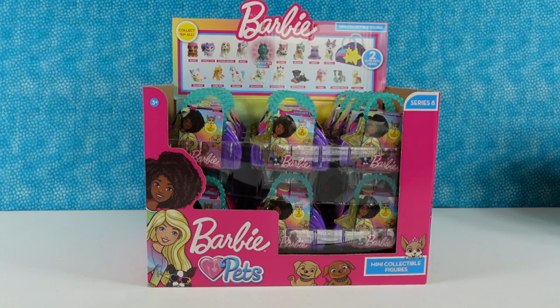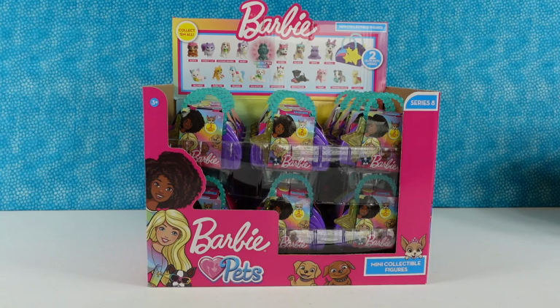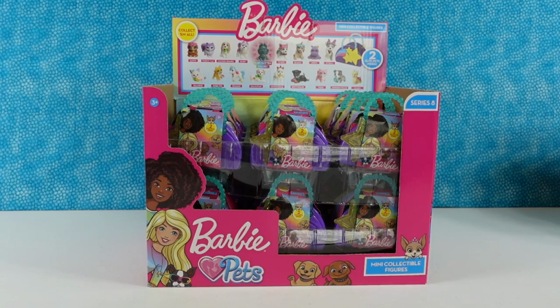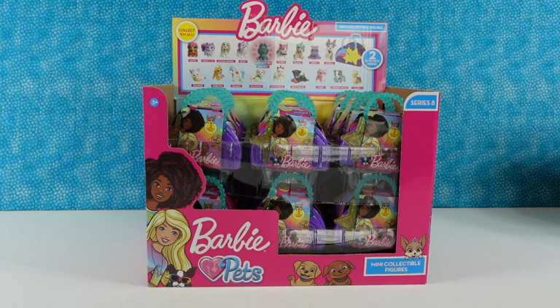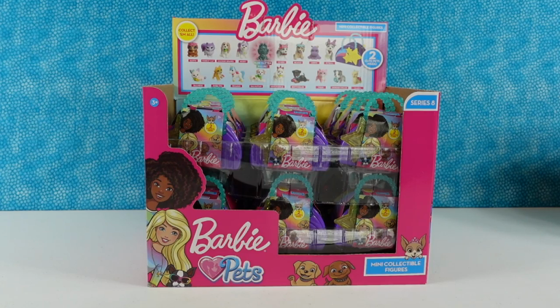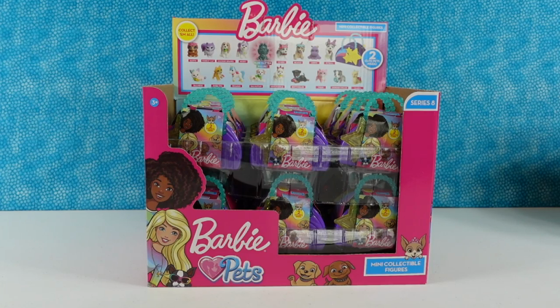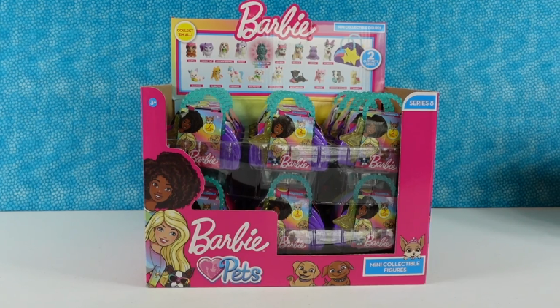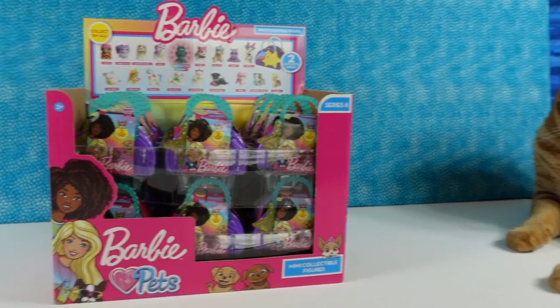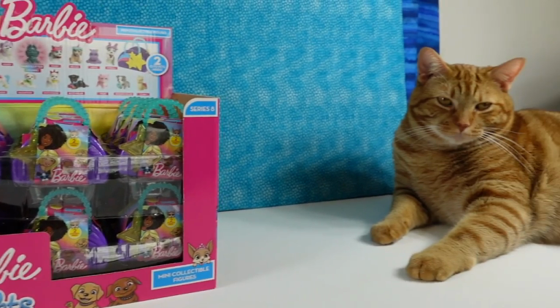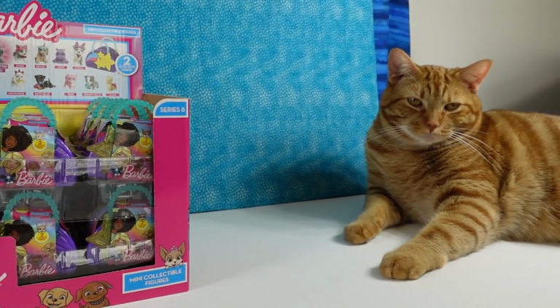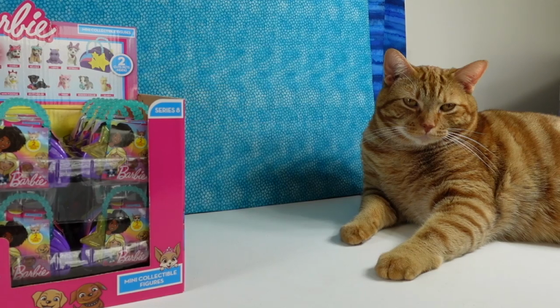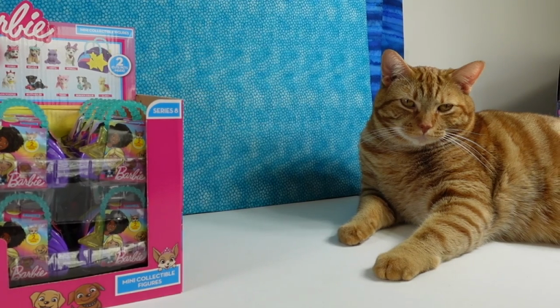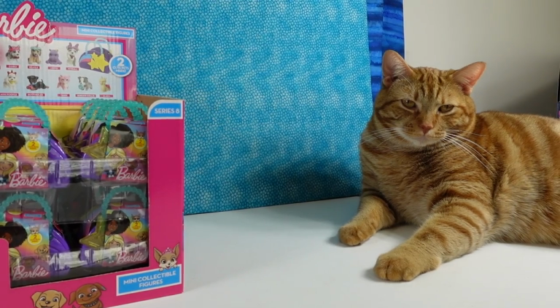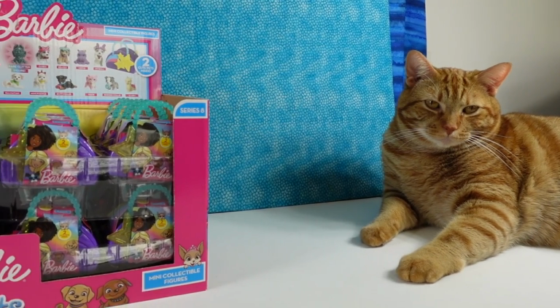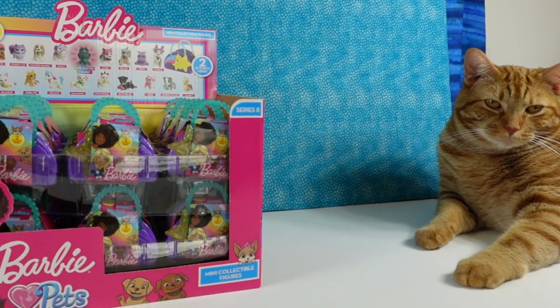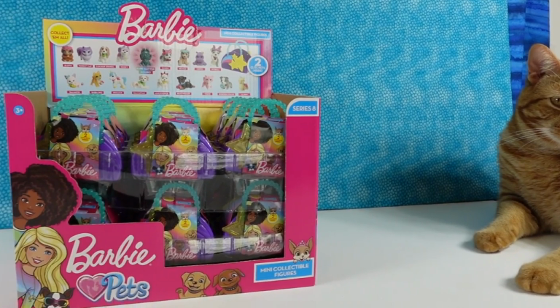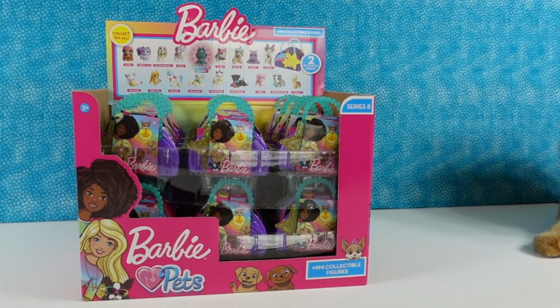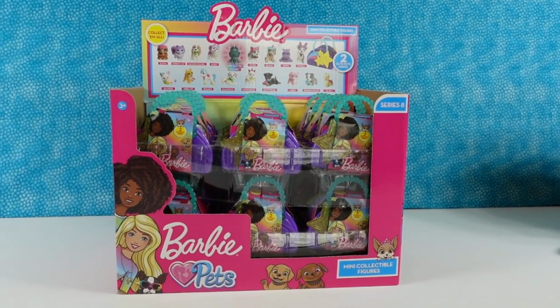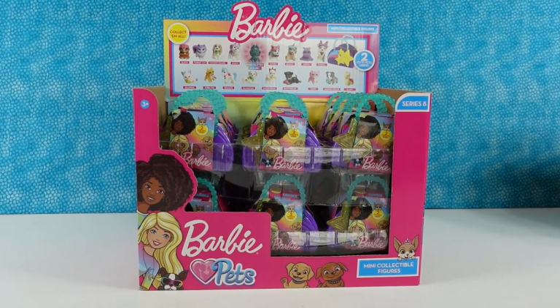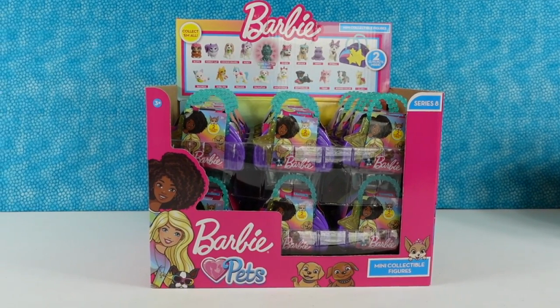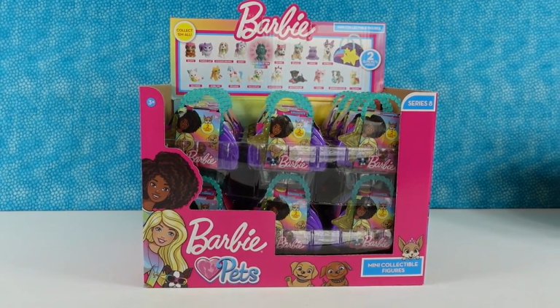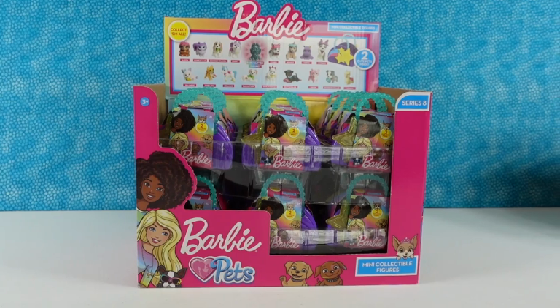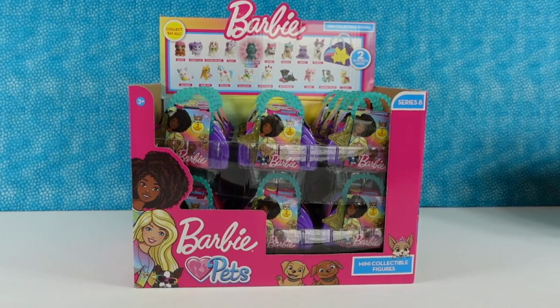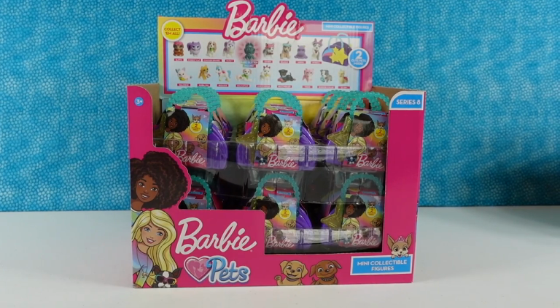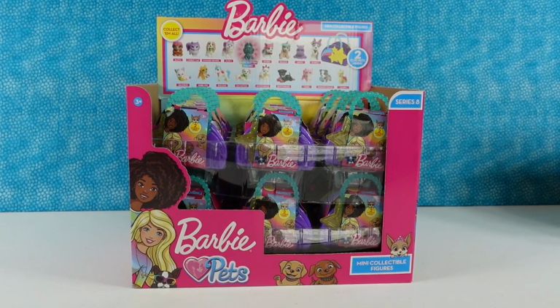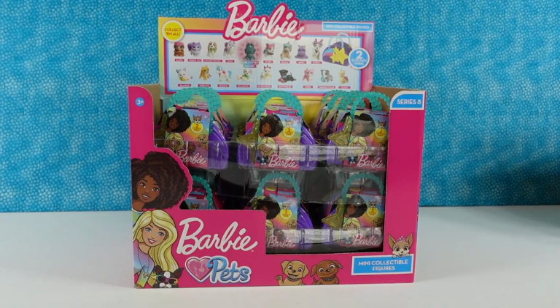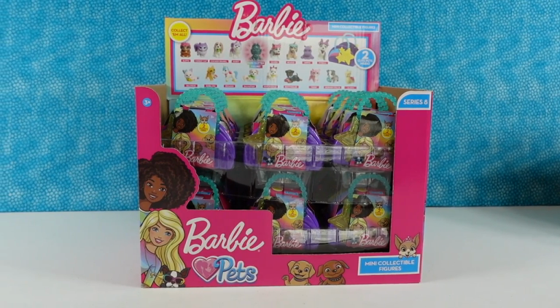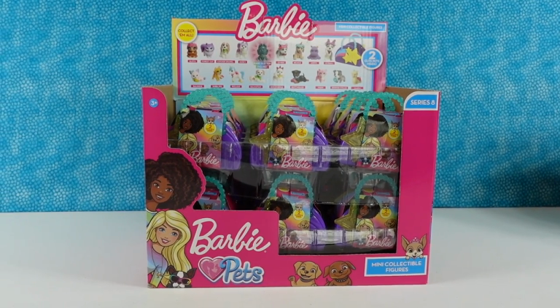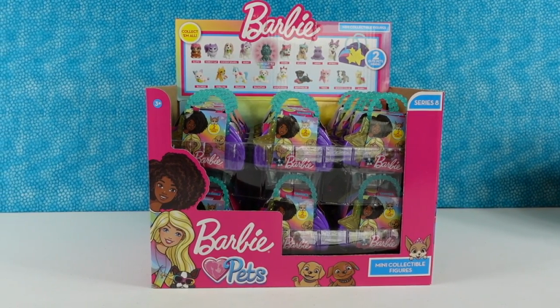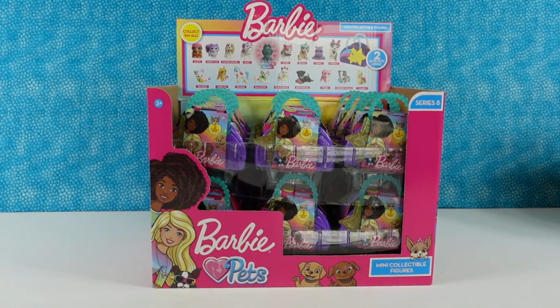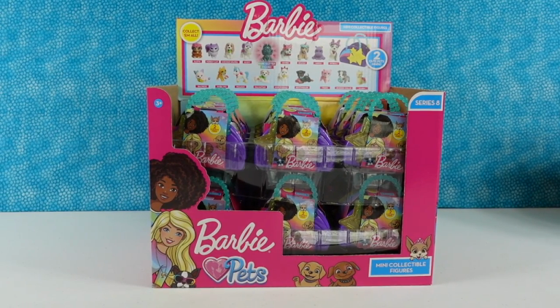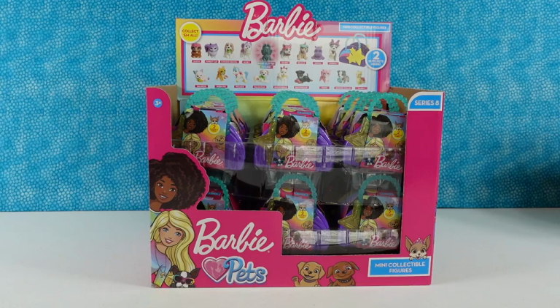Hey guys, it's Shannon and Paul and Captain Jack. There he is. I'm very excited about these.